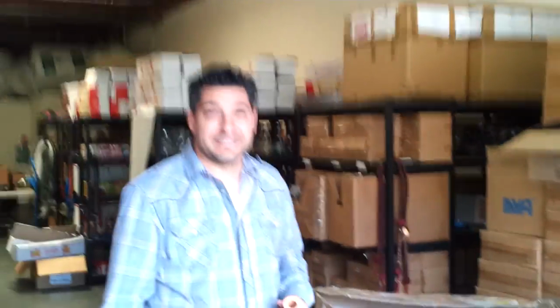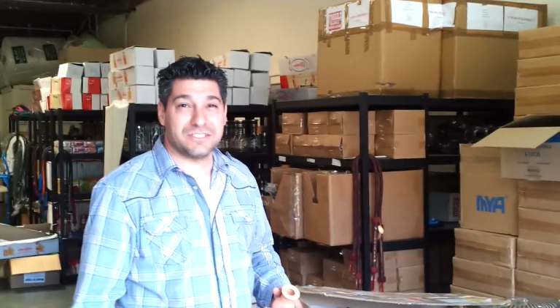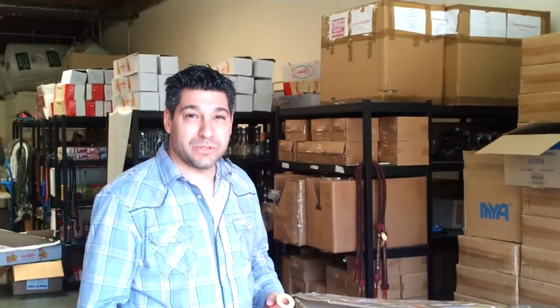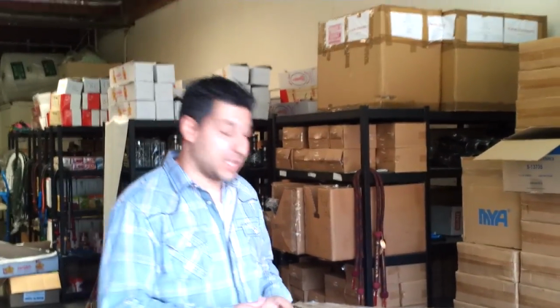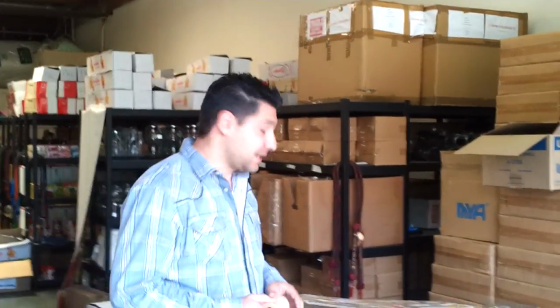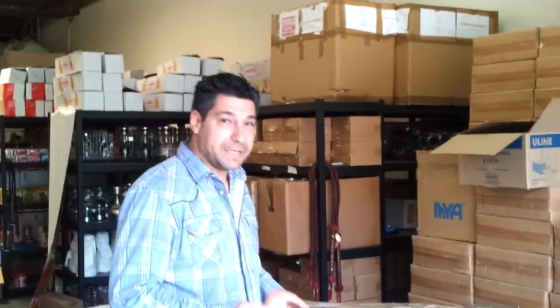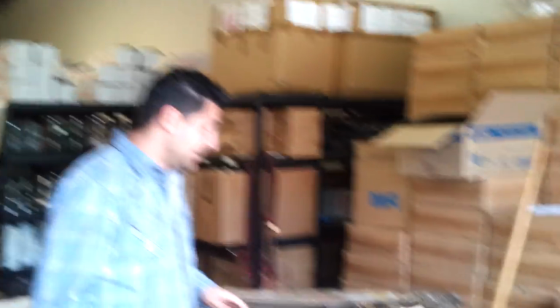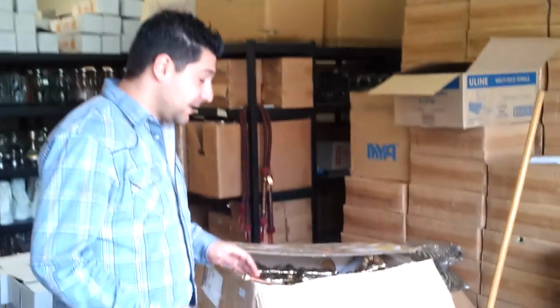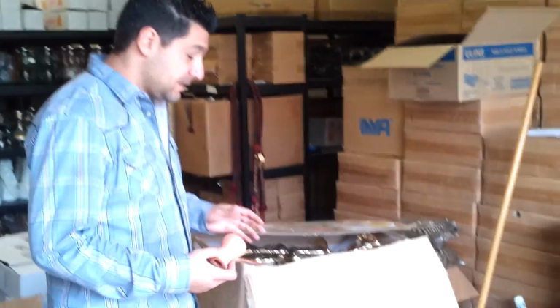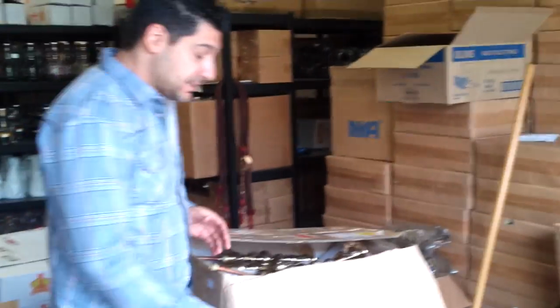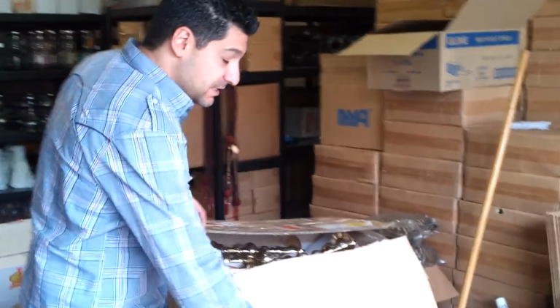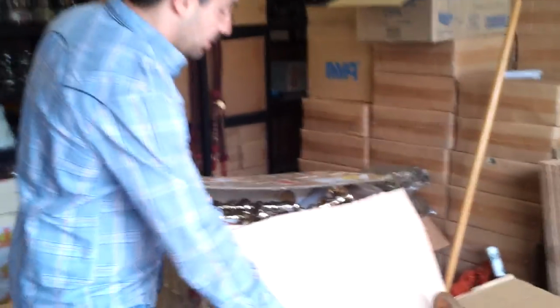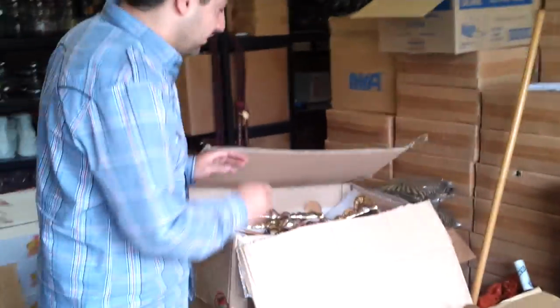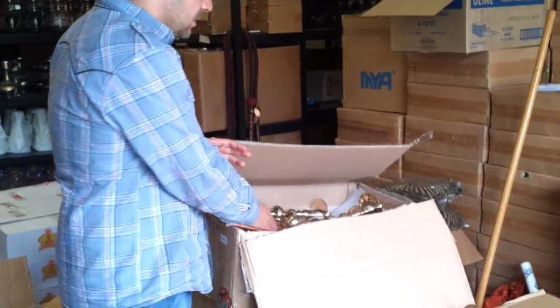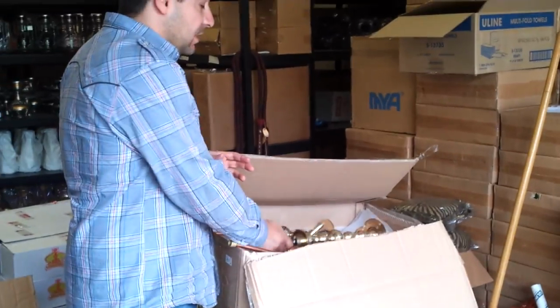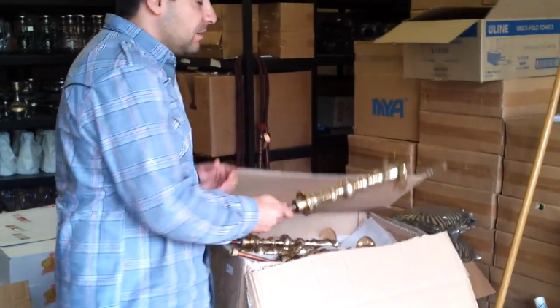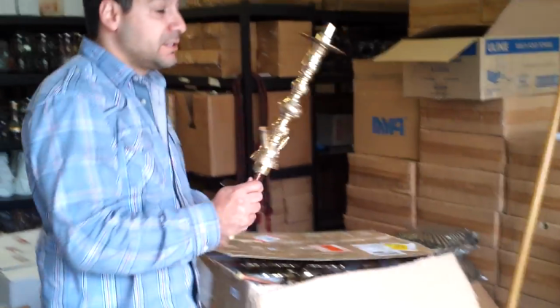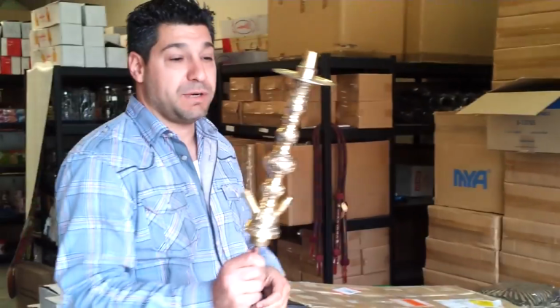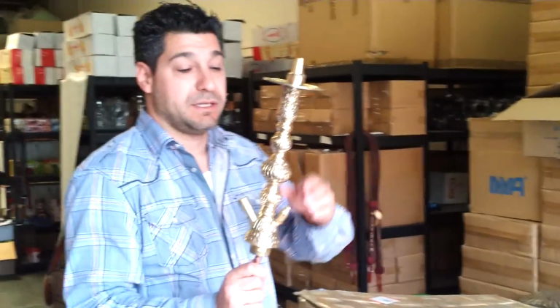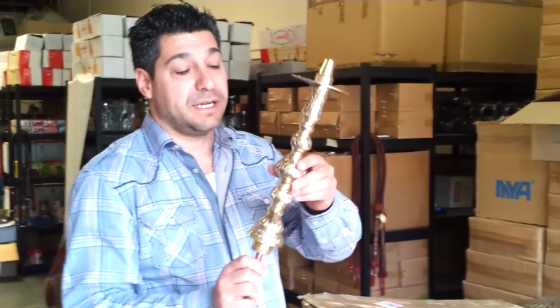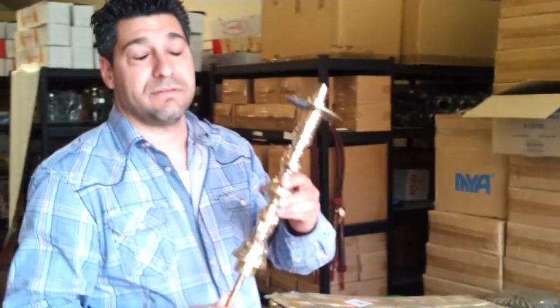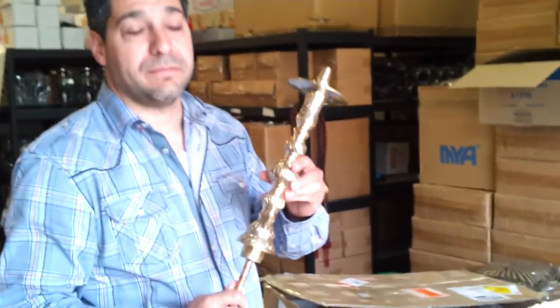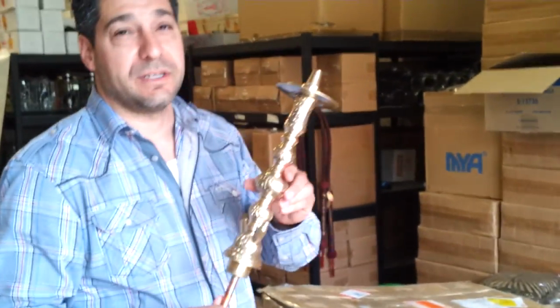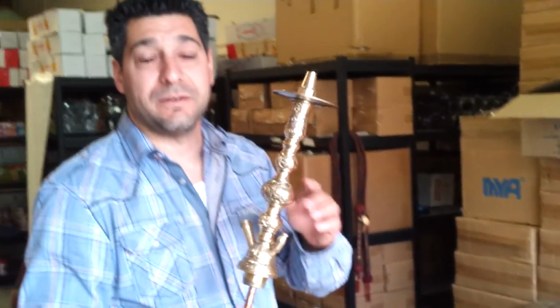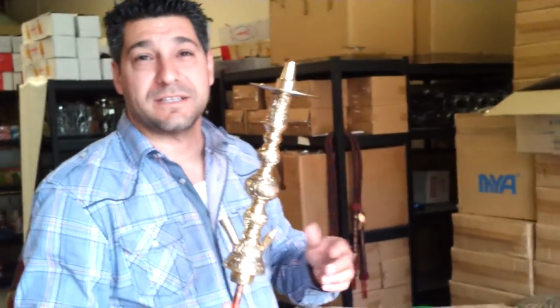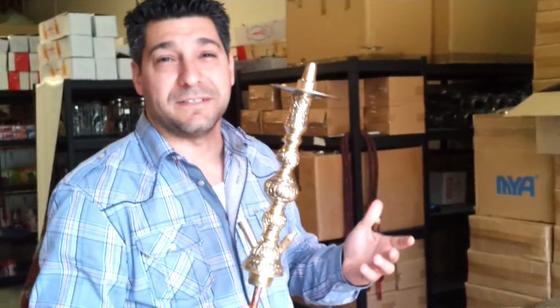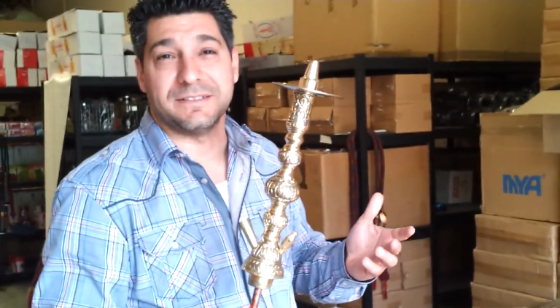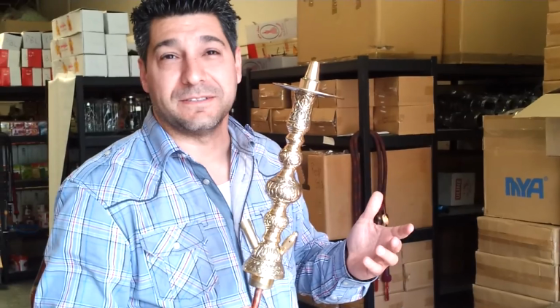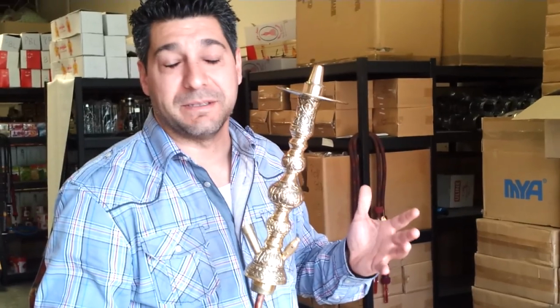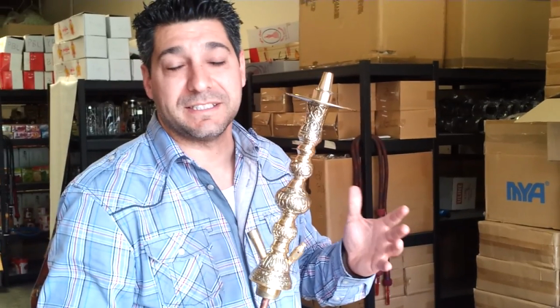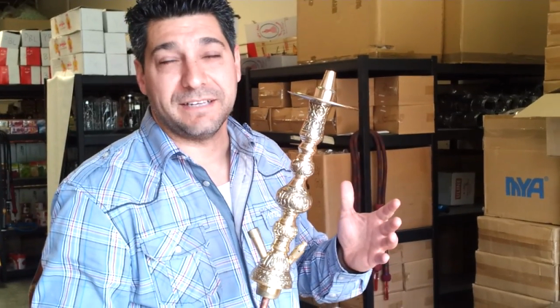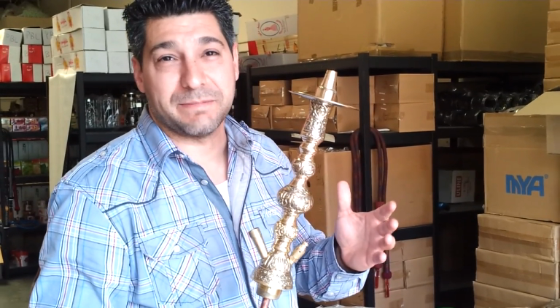Hey guys, John with LukaJohn.com here. The thing that you guys have all been waiting for are these Turkish pipes. I don't know if this is called the Sultan or something, but it's the El Nefes pipe.